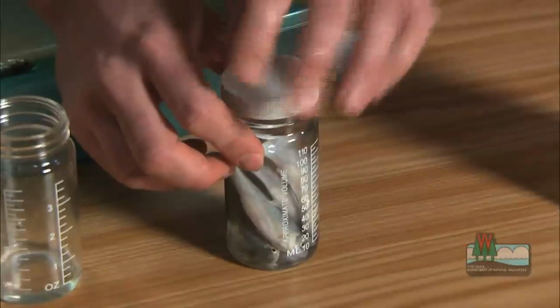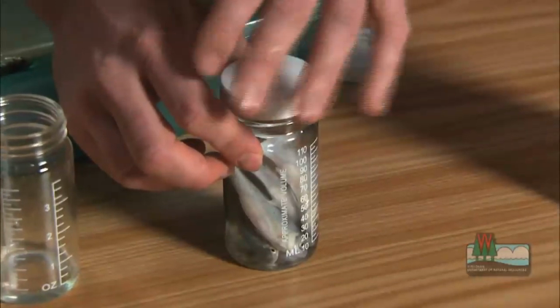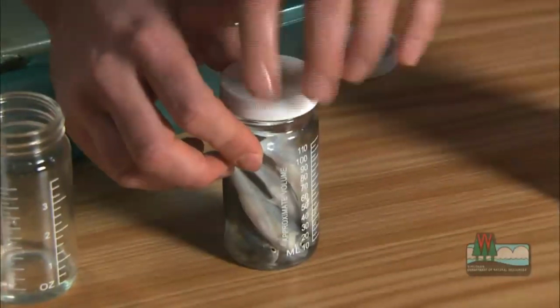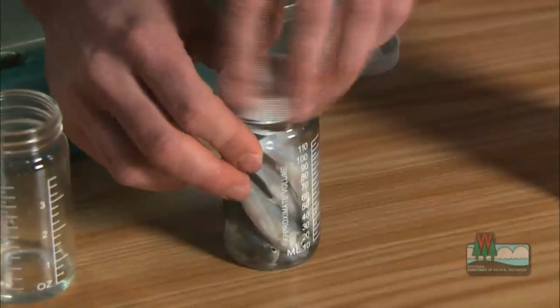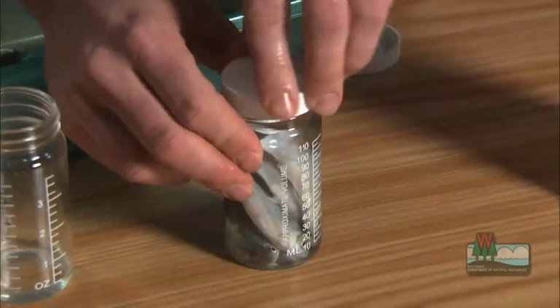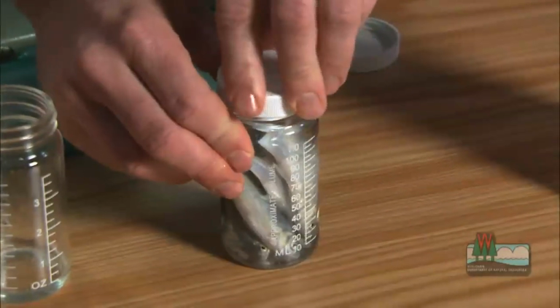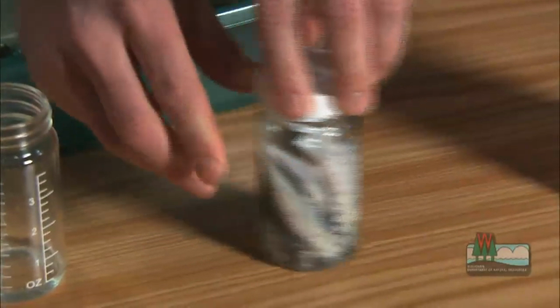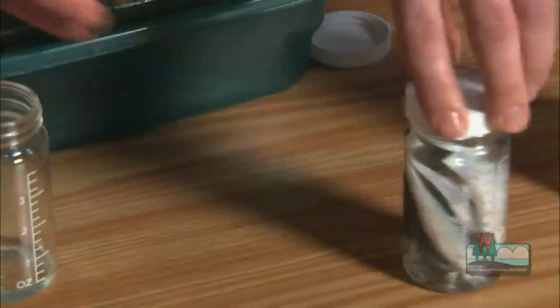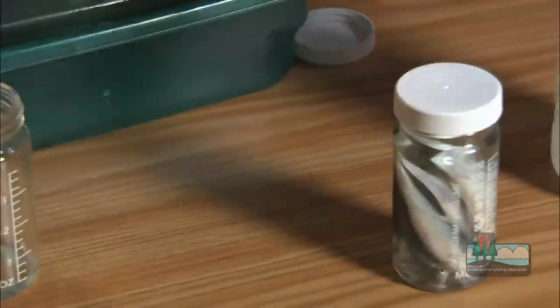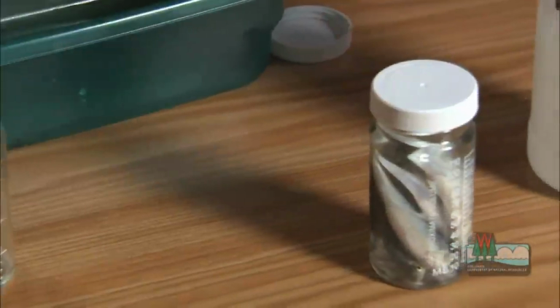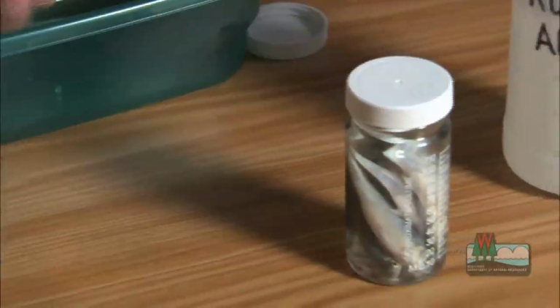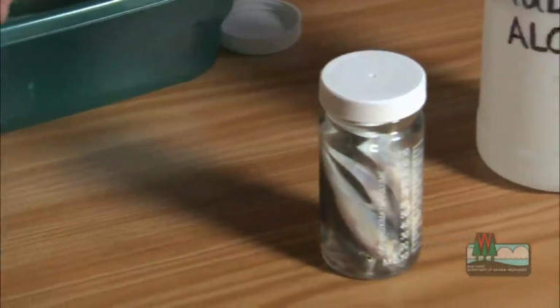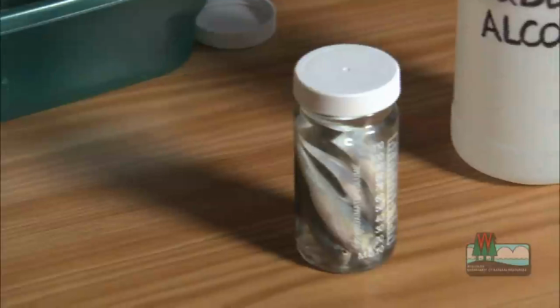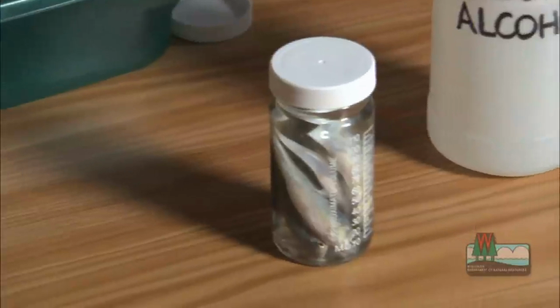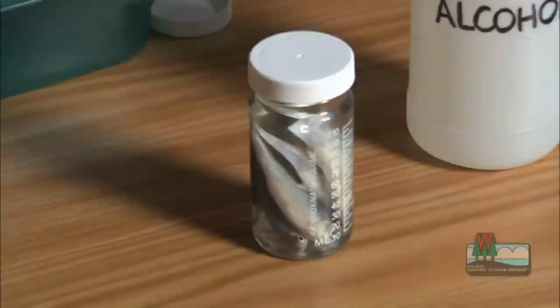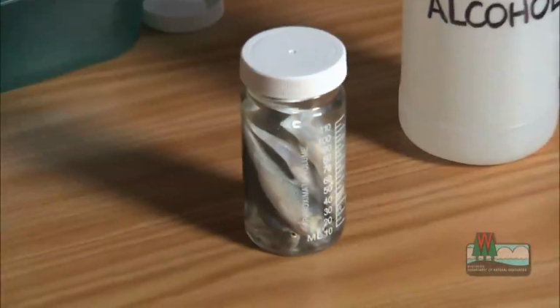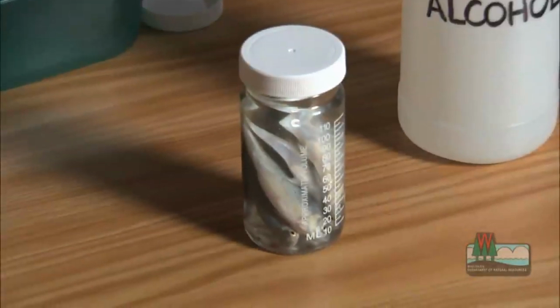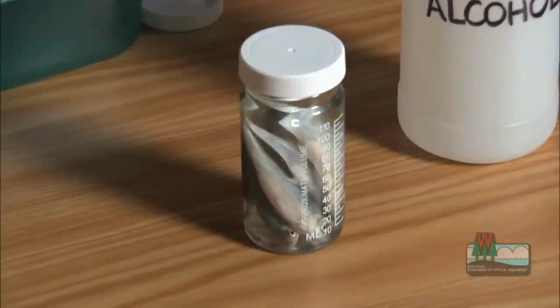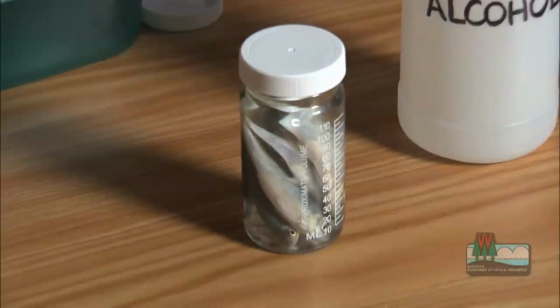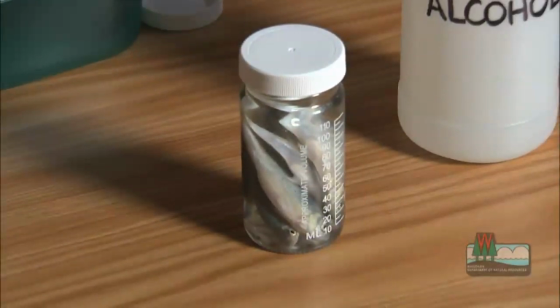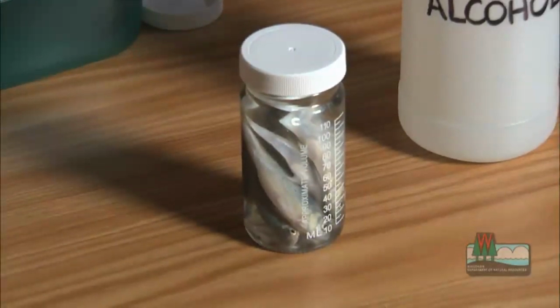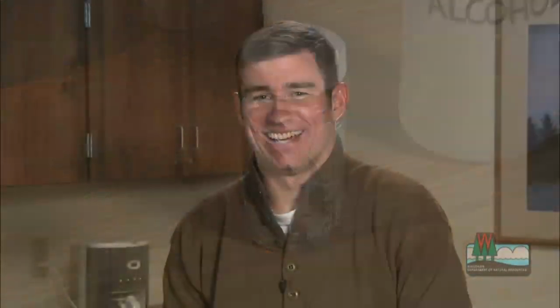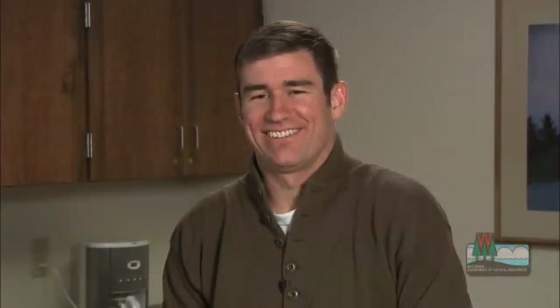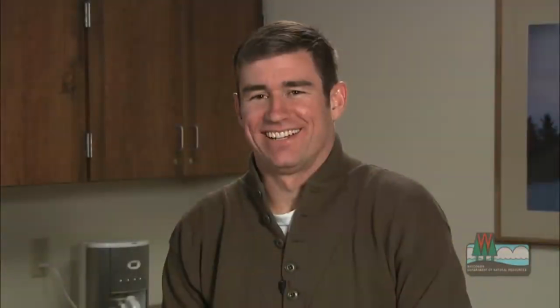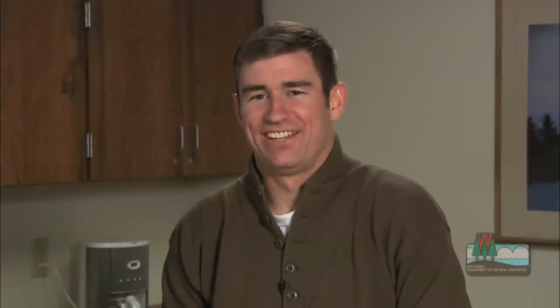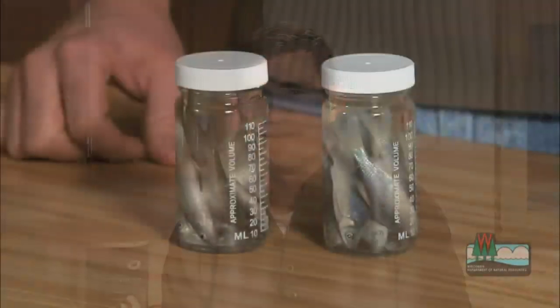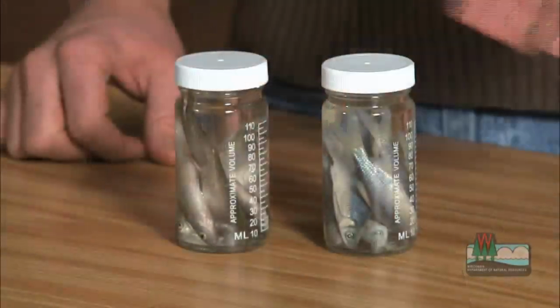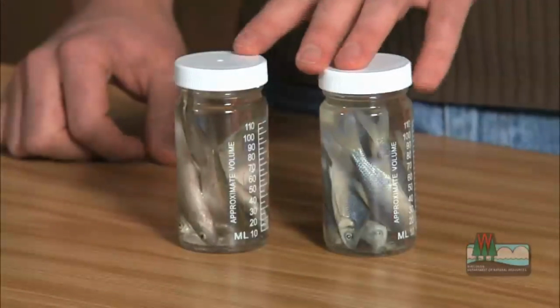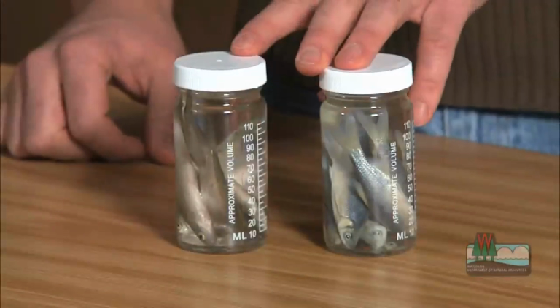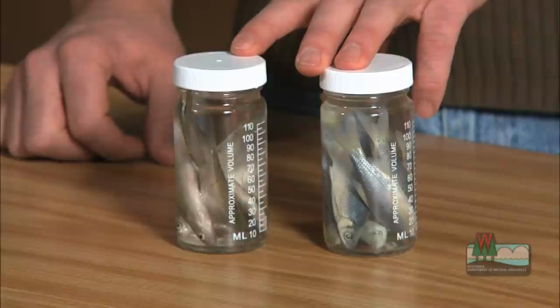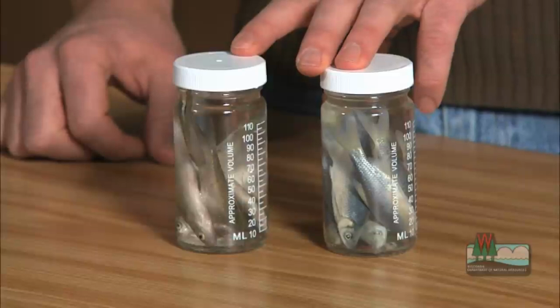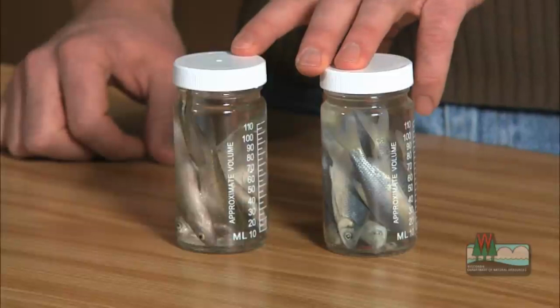If you want, you can also add an attractant like anise oil, garlic, or a commercial attractant to the bait. After that, you have preserved bait that can be stored without refrigeration.